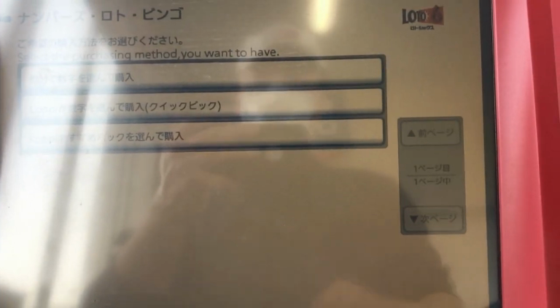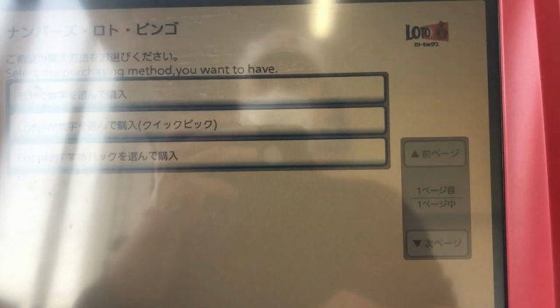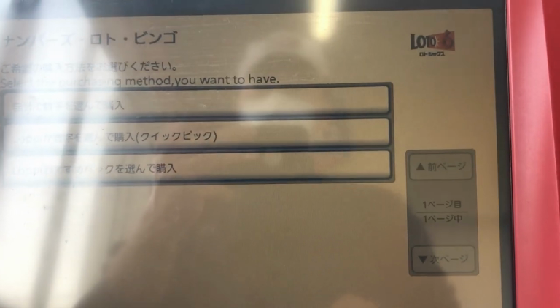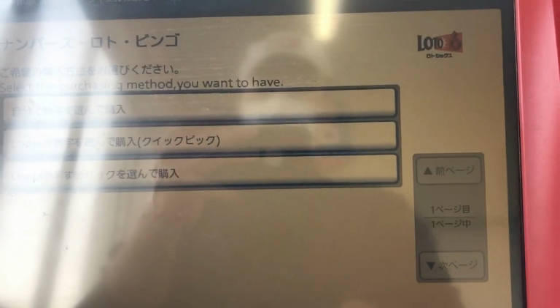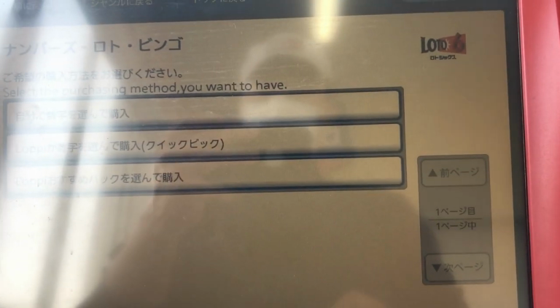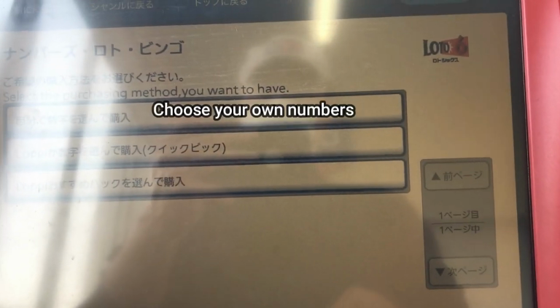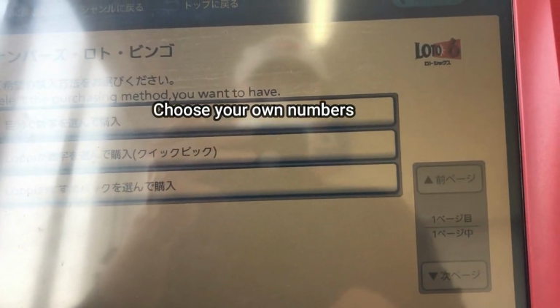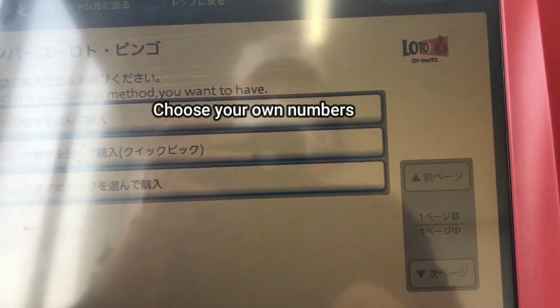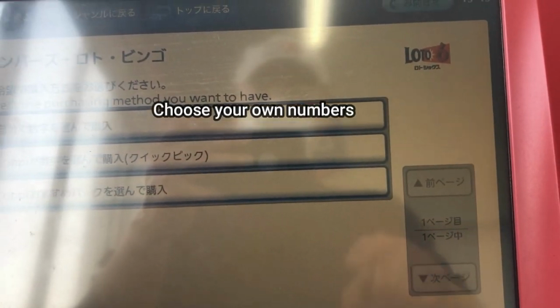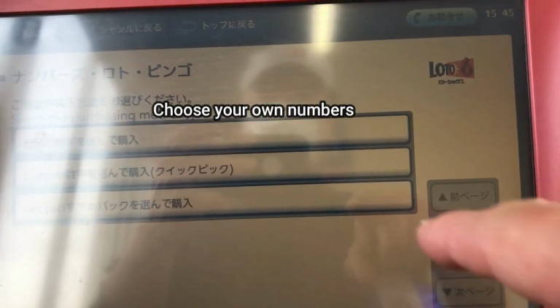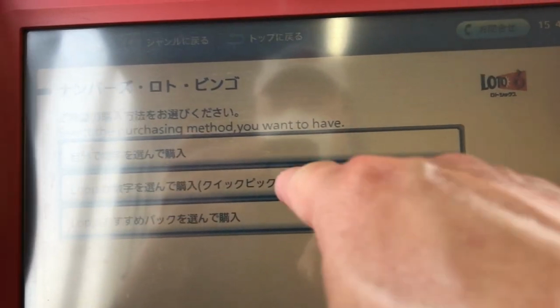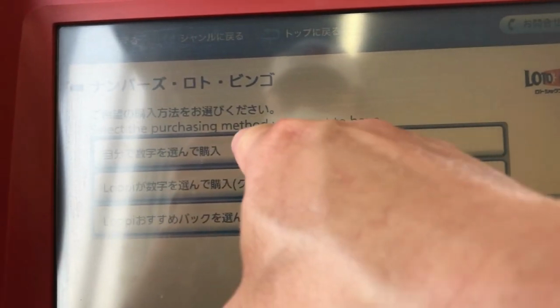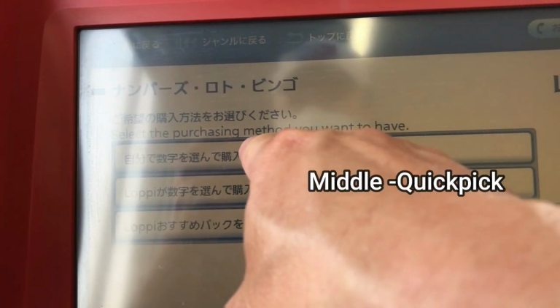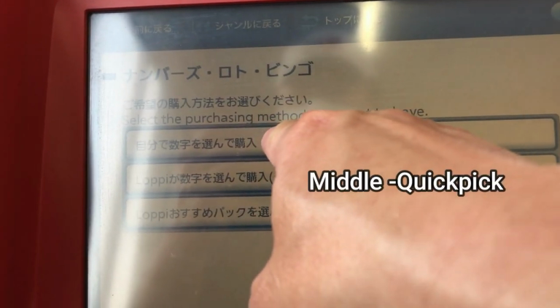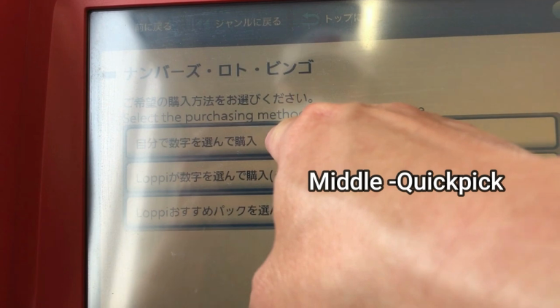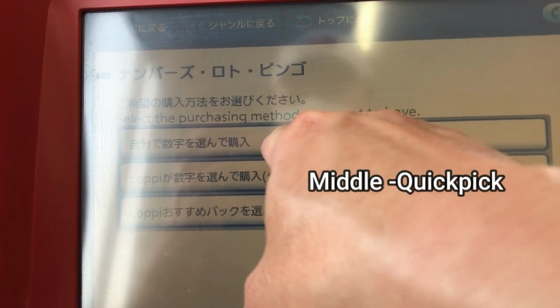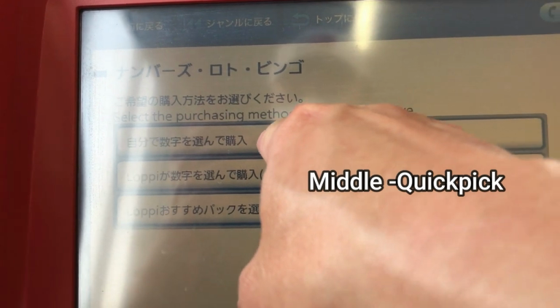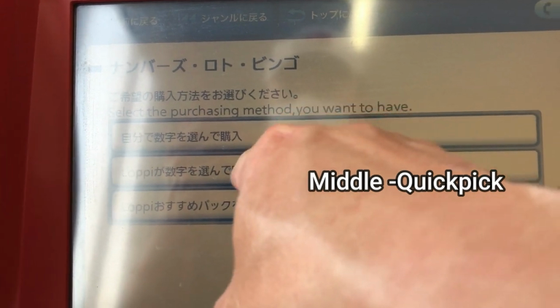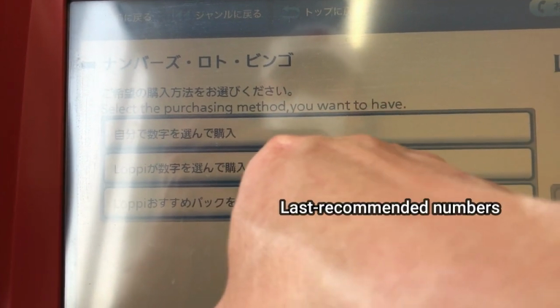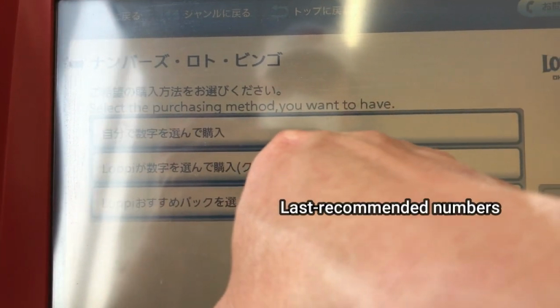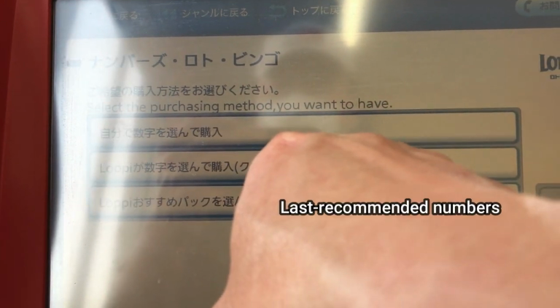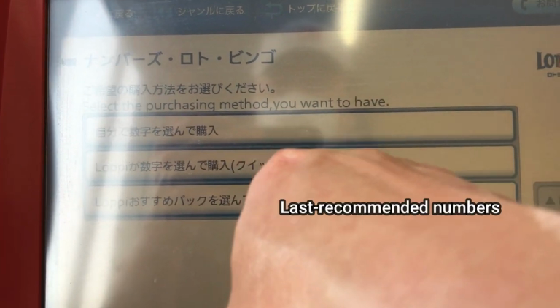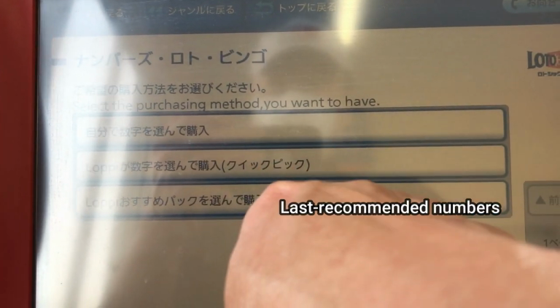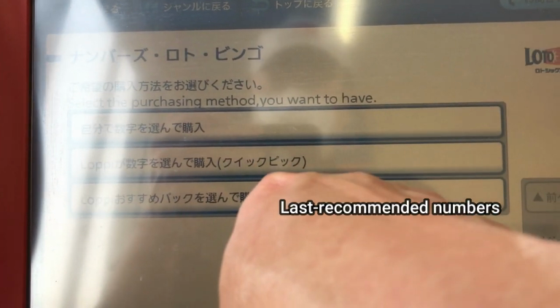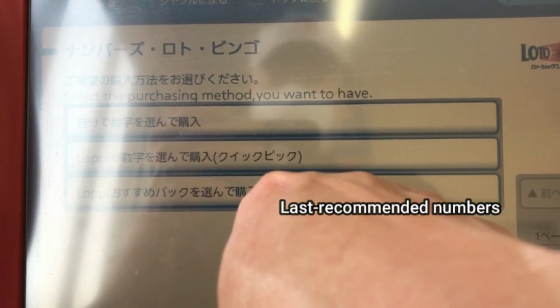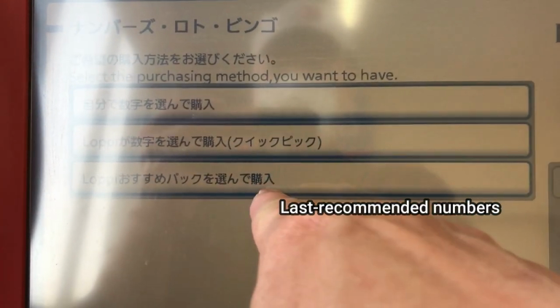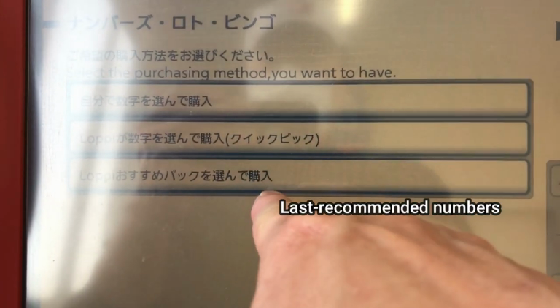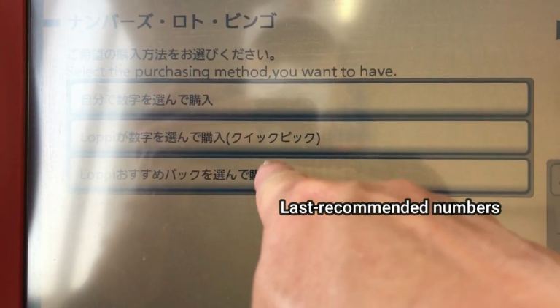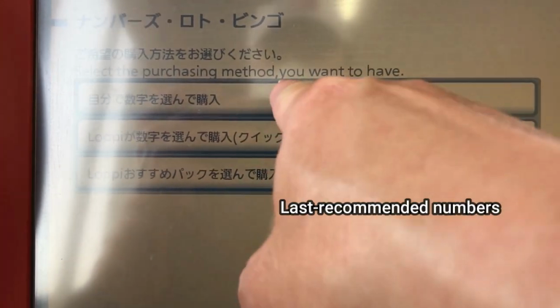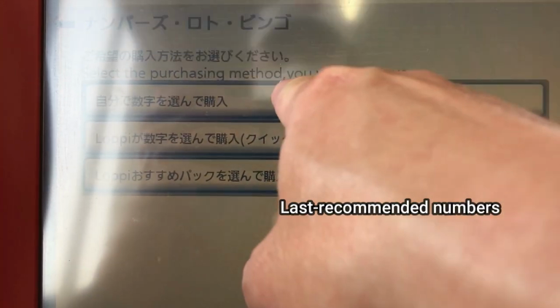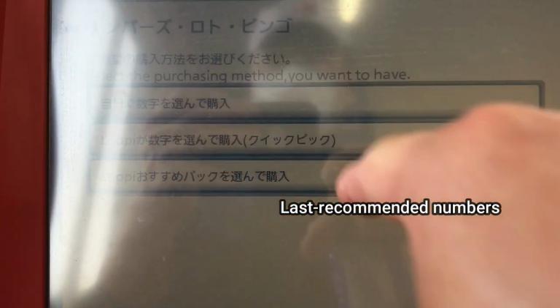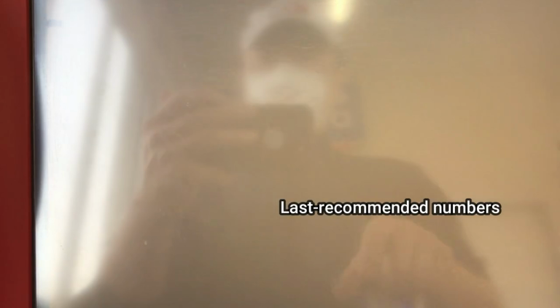The top selection allows you to choose your own numbers, the middle selection is for a quick pick, and the last one is for Loppy to choose numbers for you.